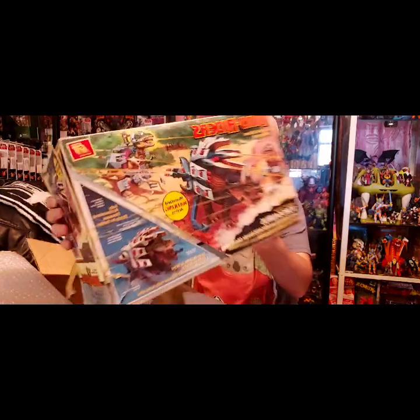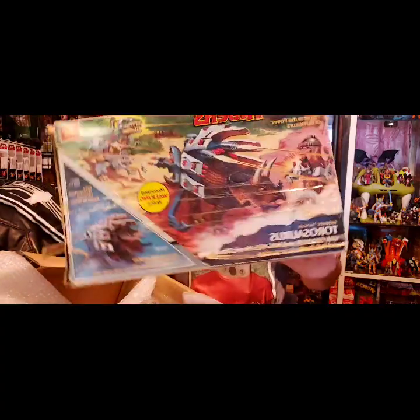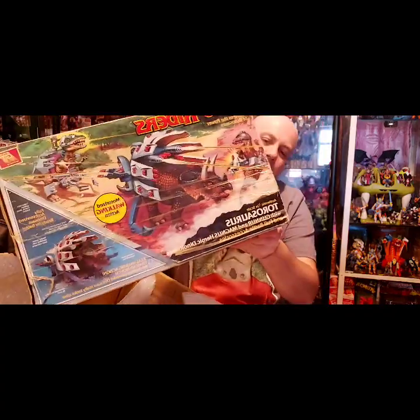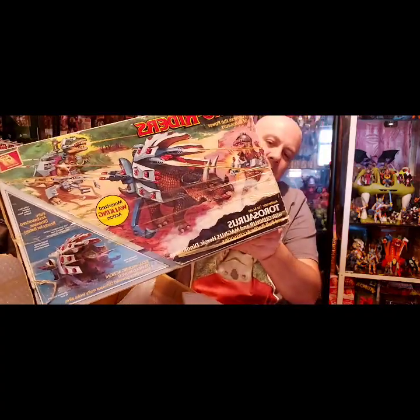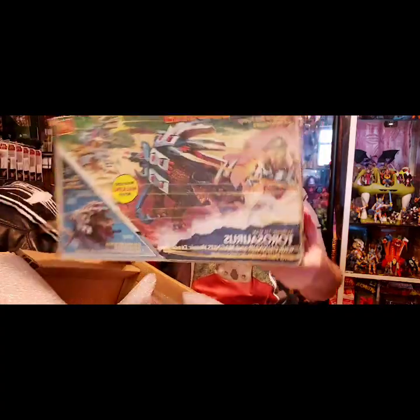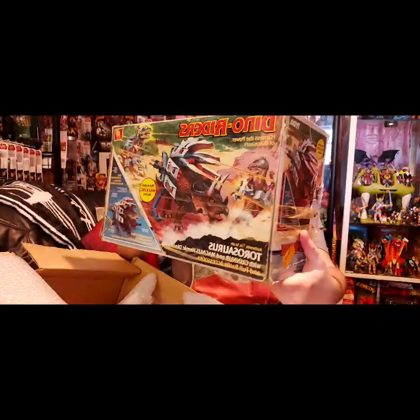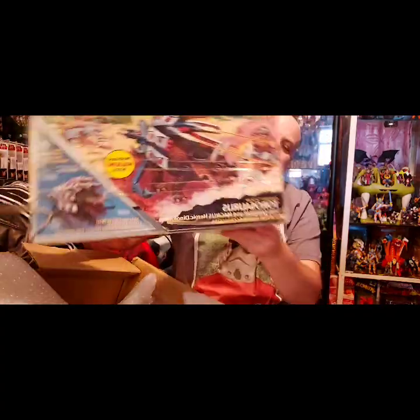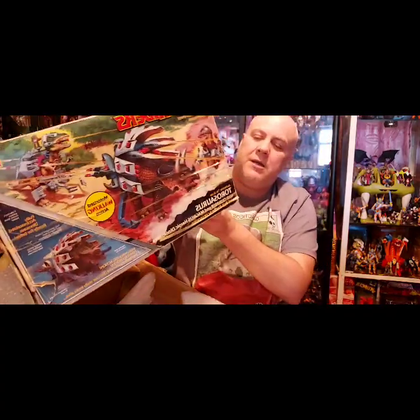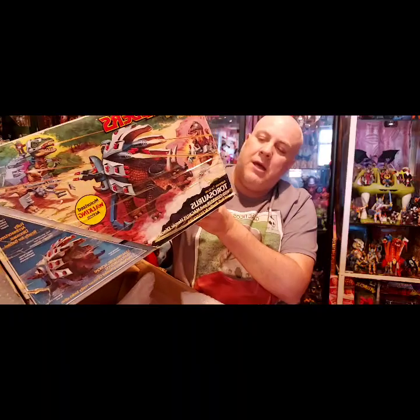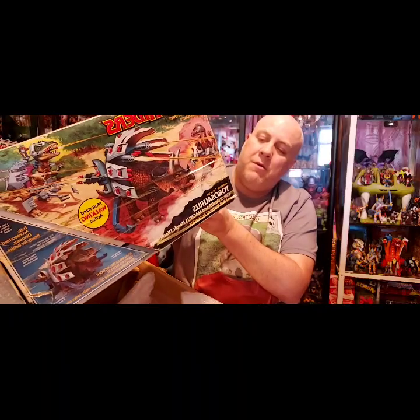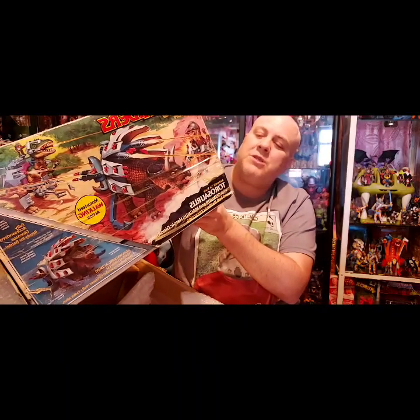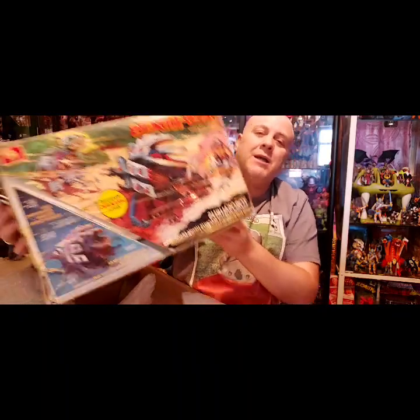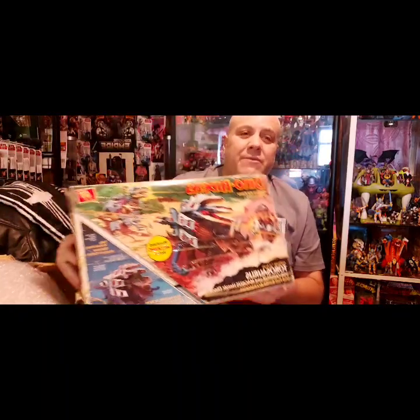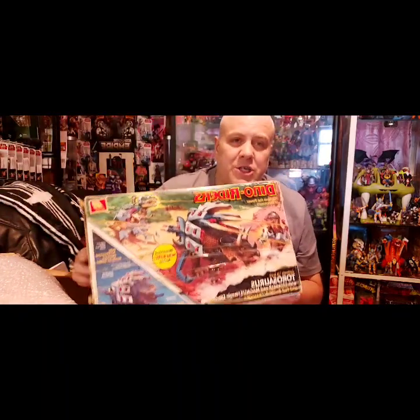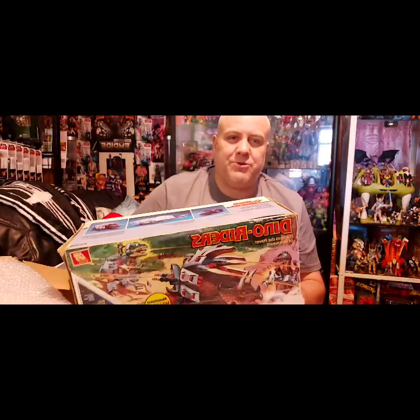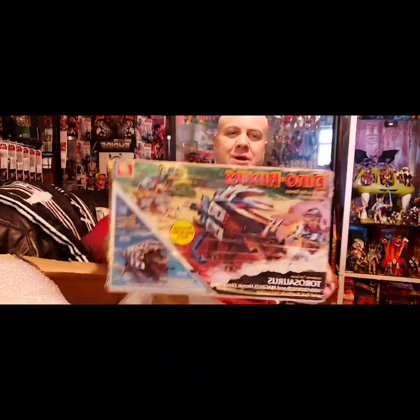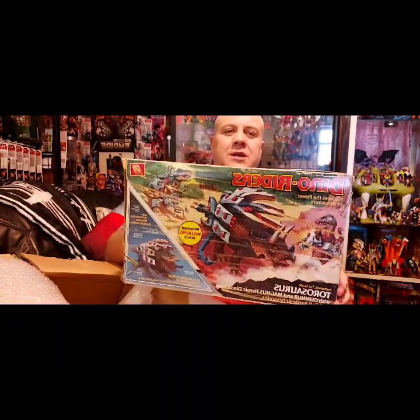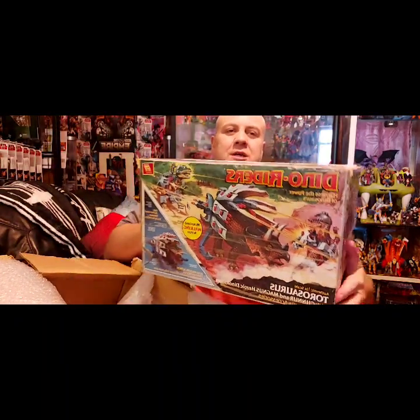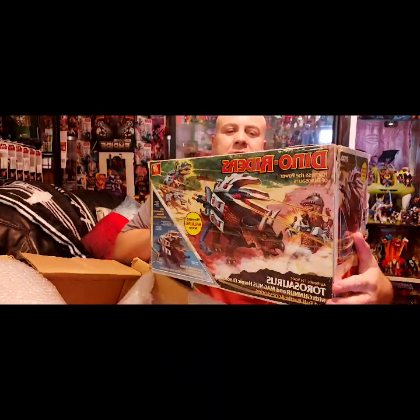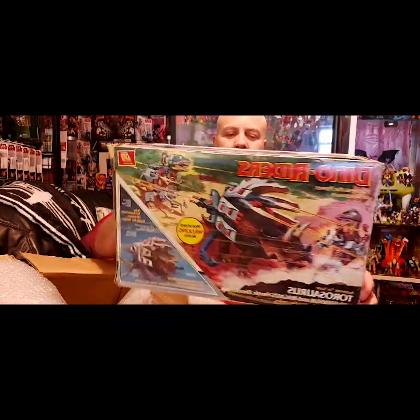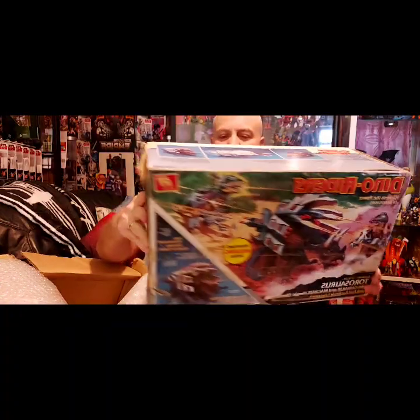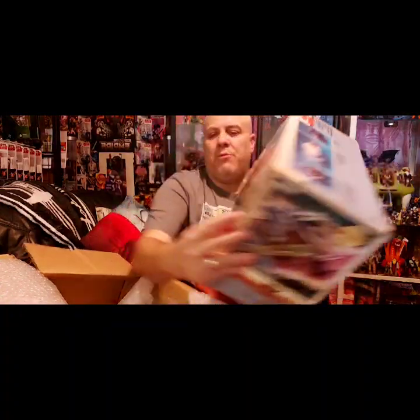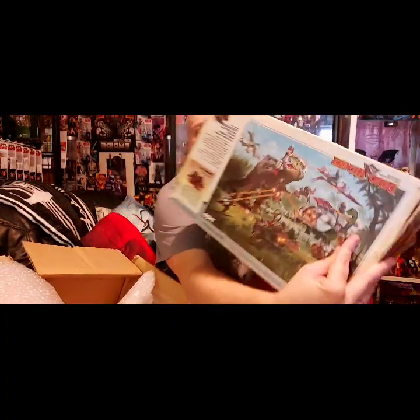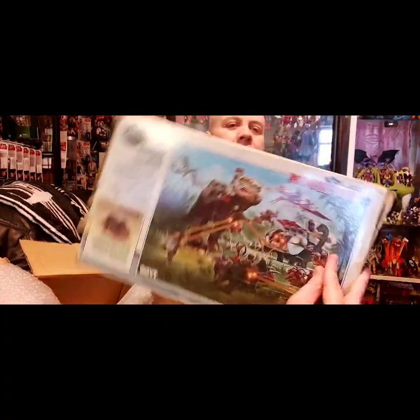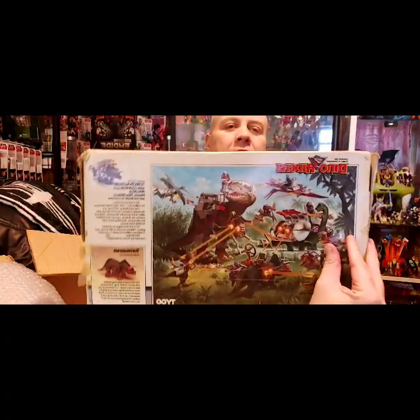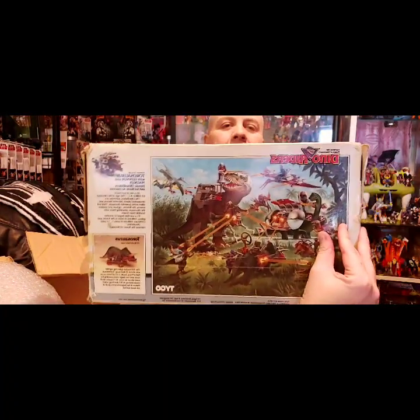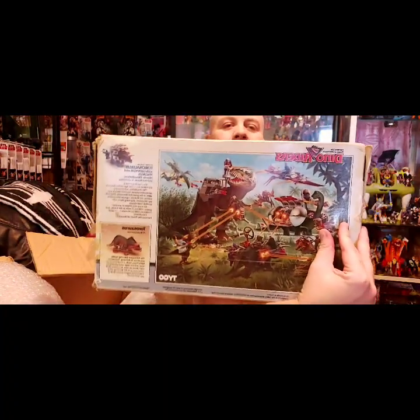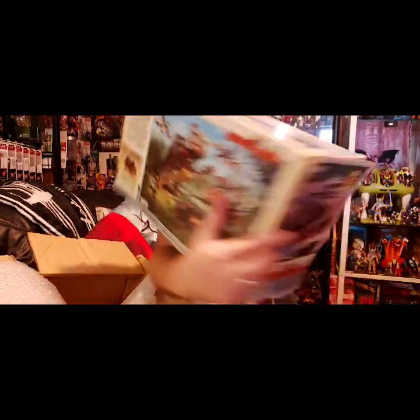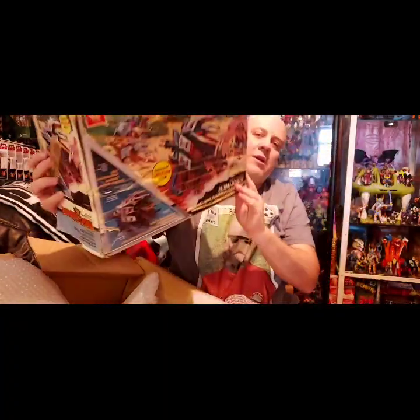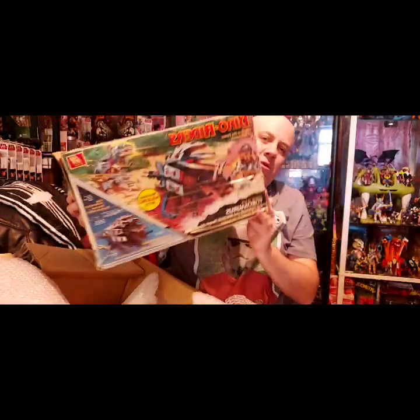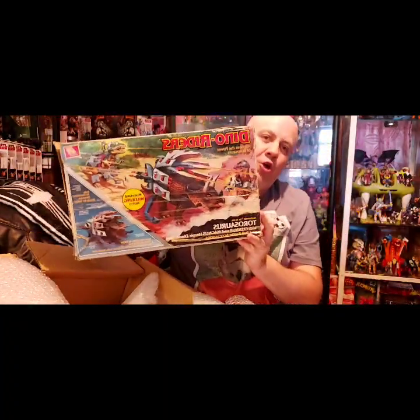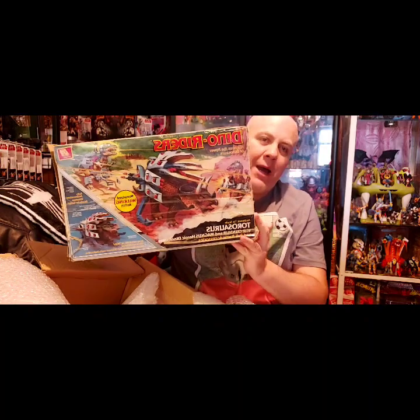It's Taurasaurus. They've still taped the box up pretty badly. £14.87 — that's what it originally cost. So that's the box. The artwork's still very, very nice, so it's not too bad.